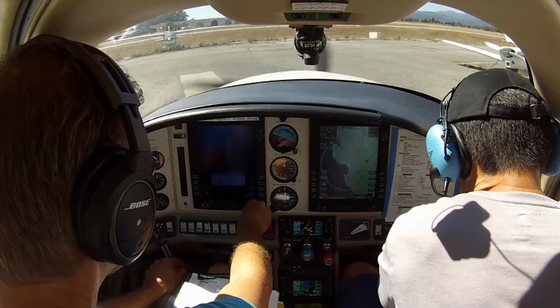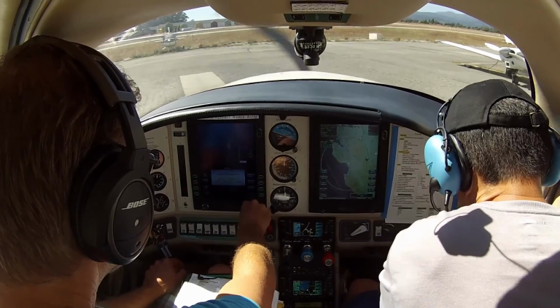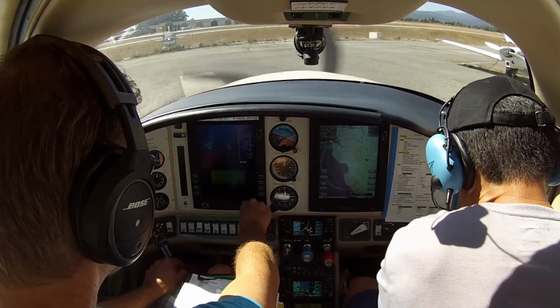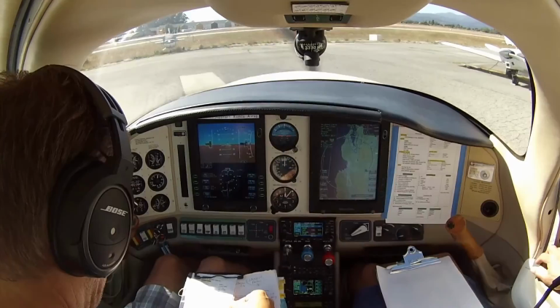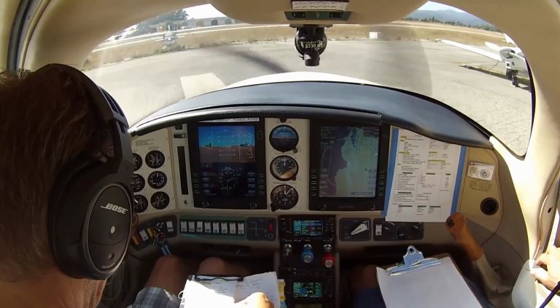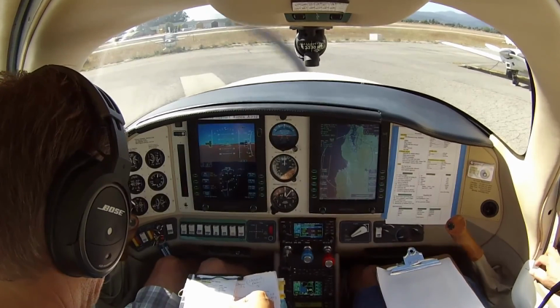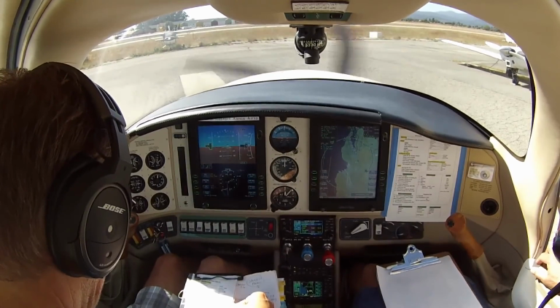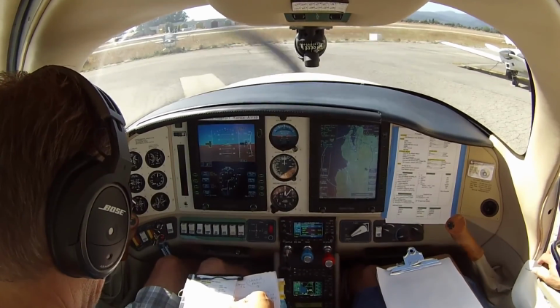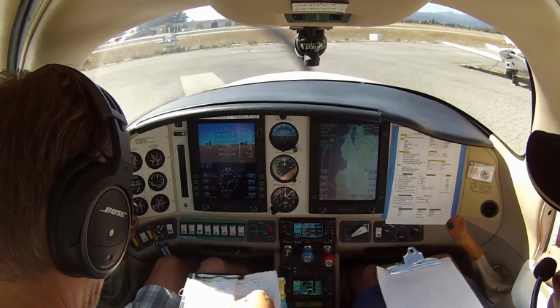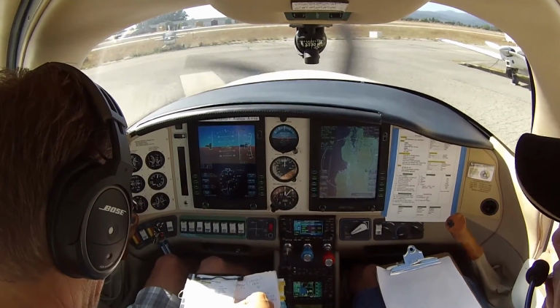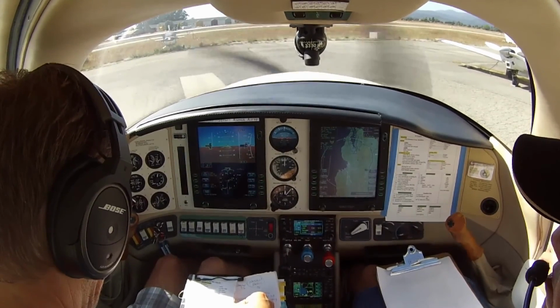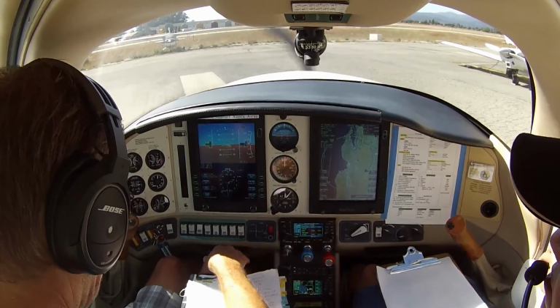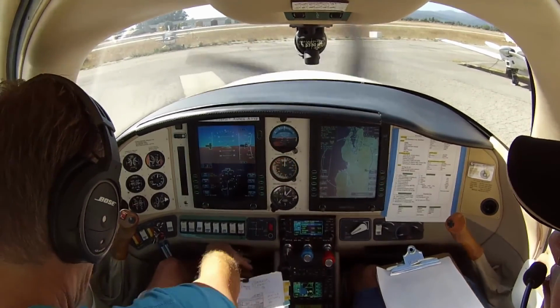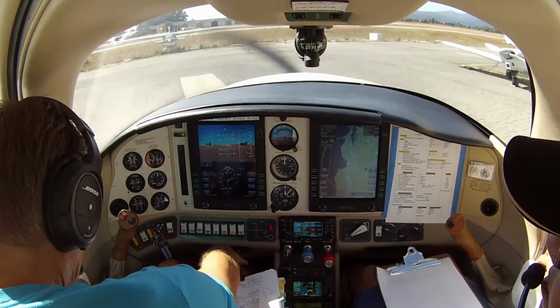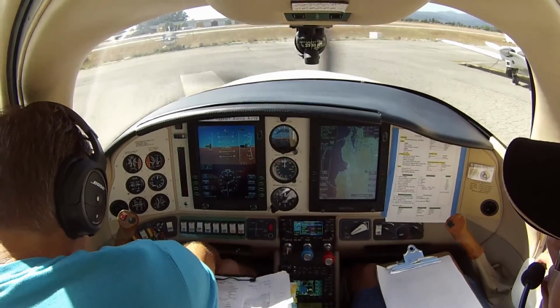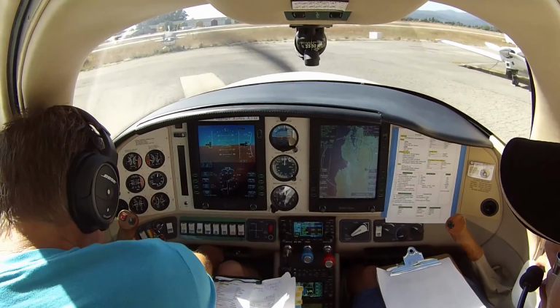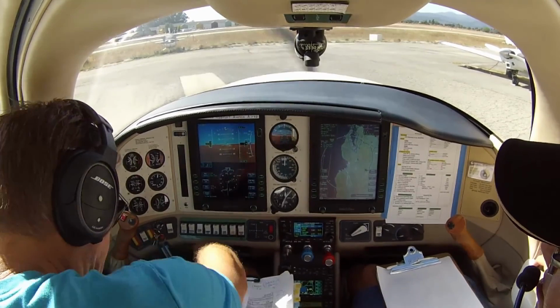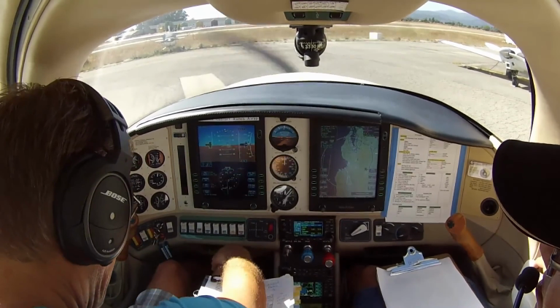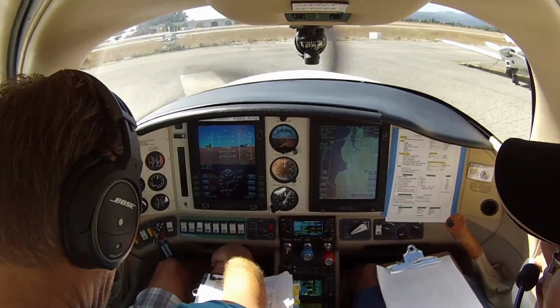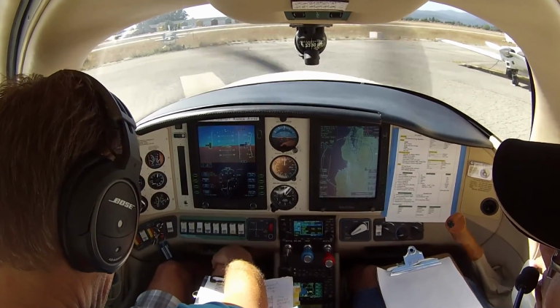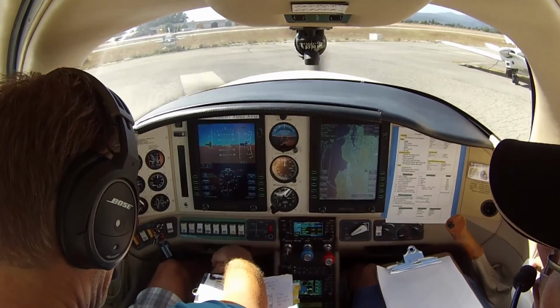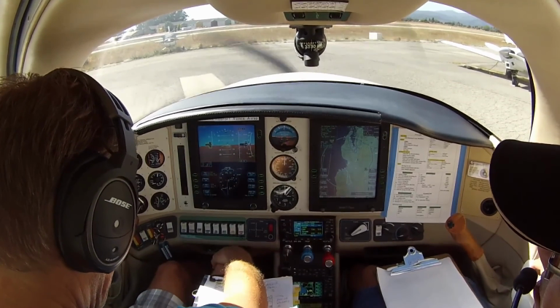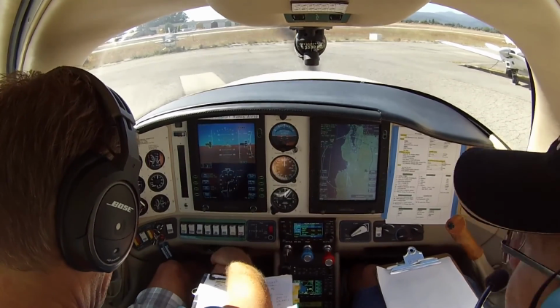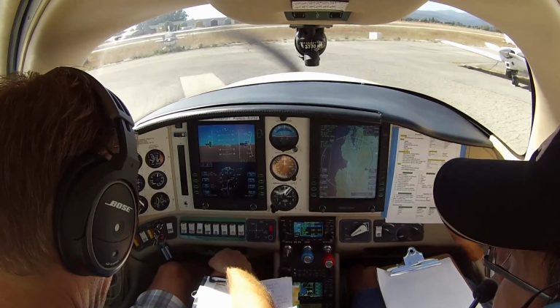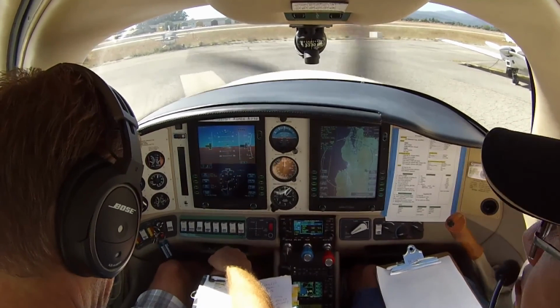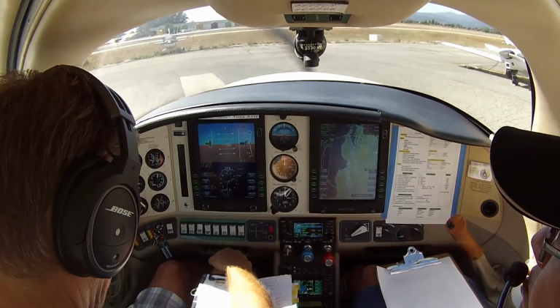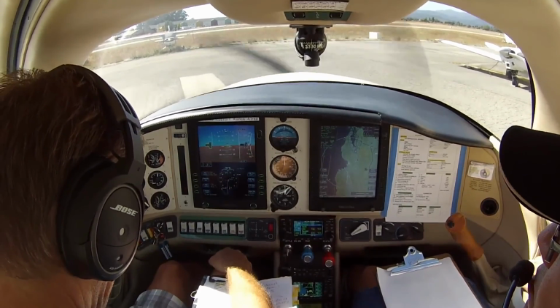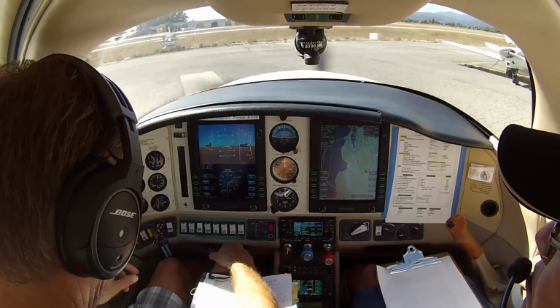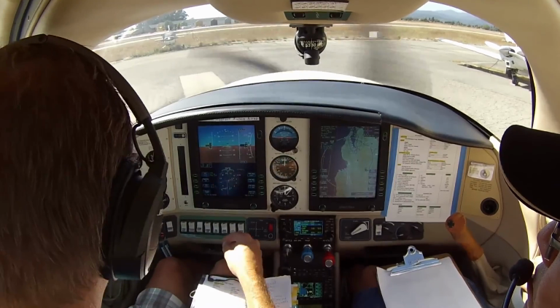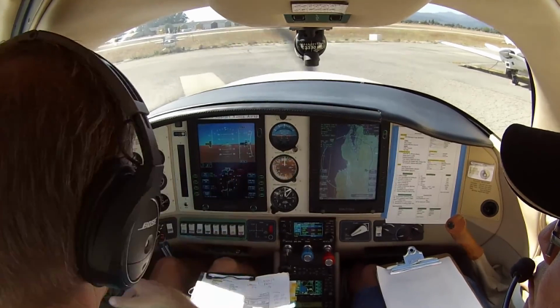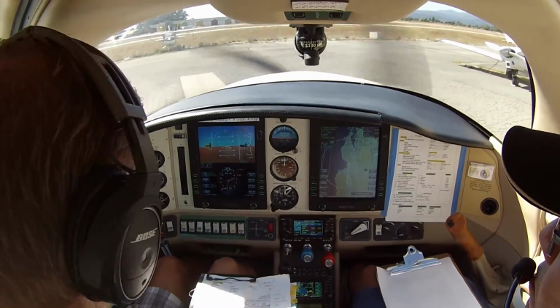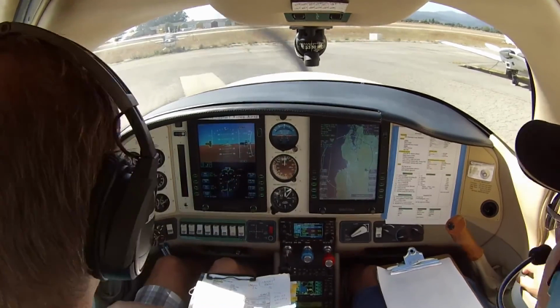Remarks. Cross tie already did that — induction, air and alternate static are off. Annunciators checked. Avionics we did that. Lights are required. Brake checked after rolling.